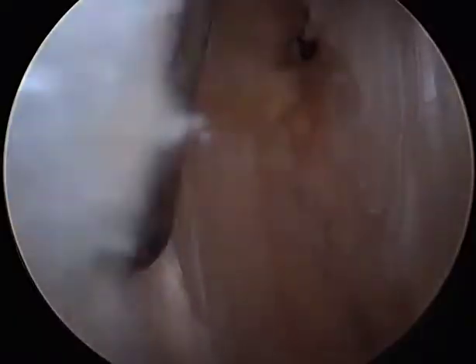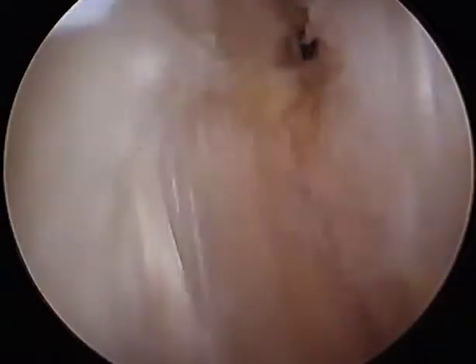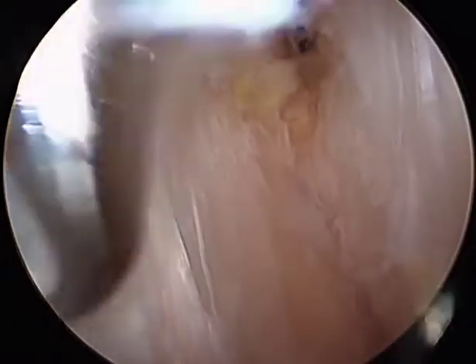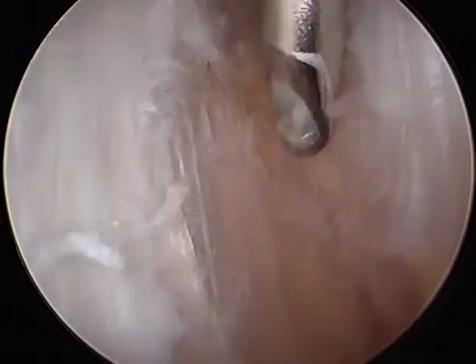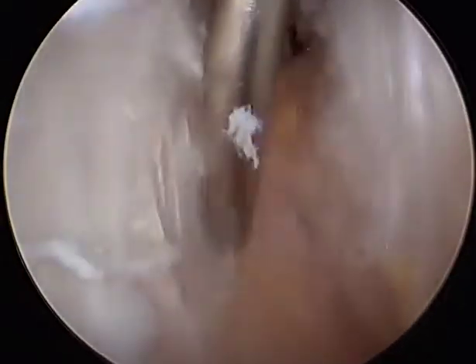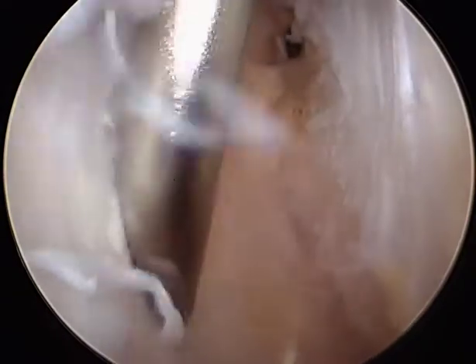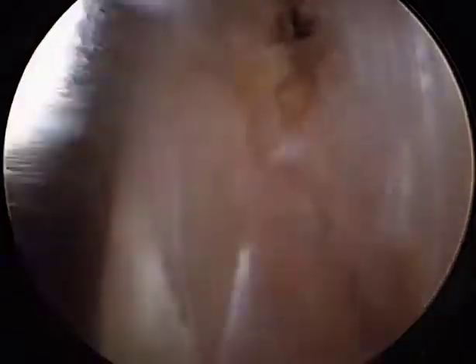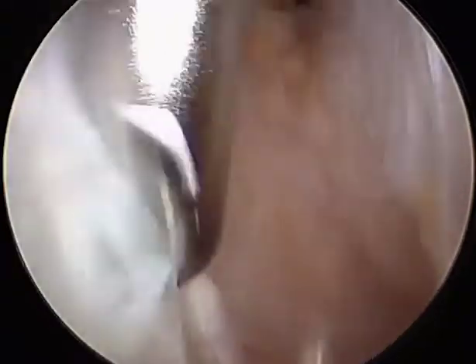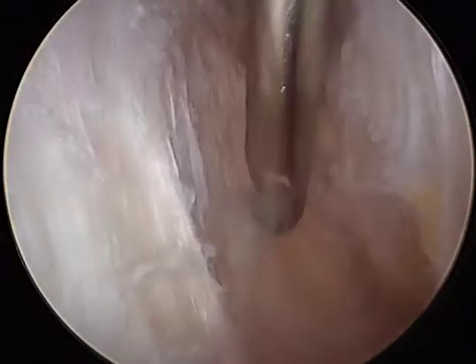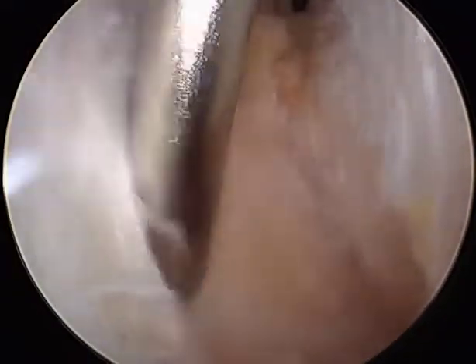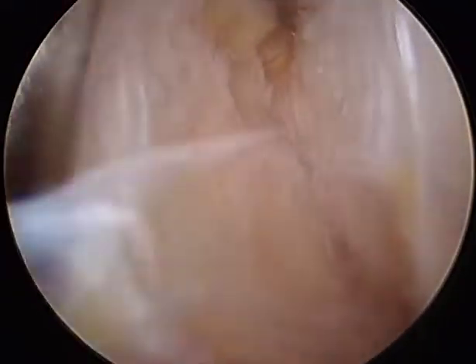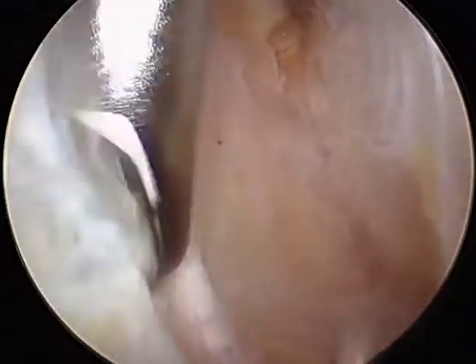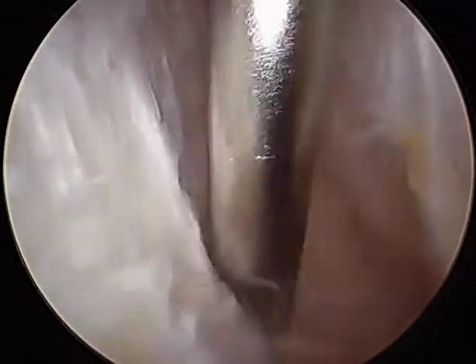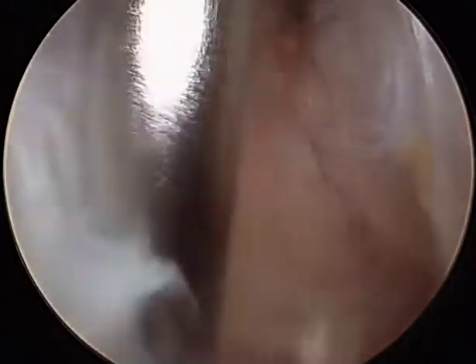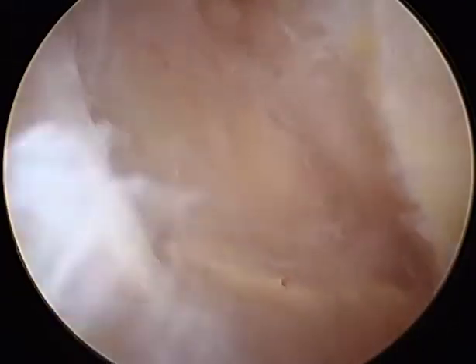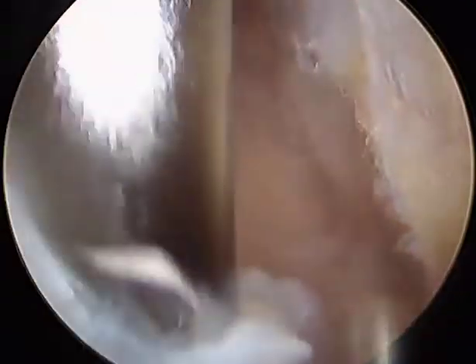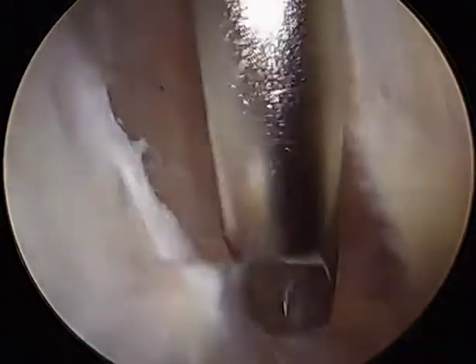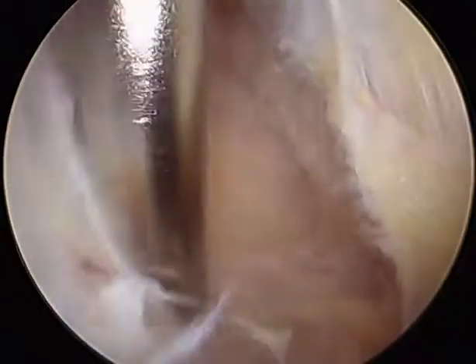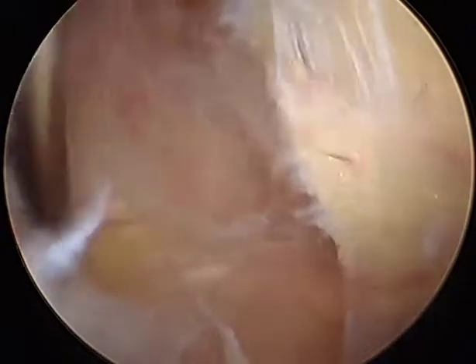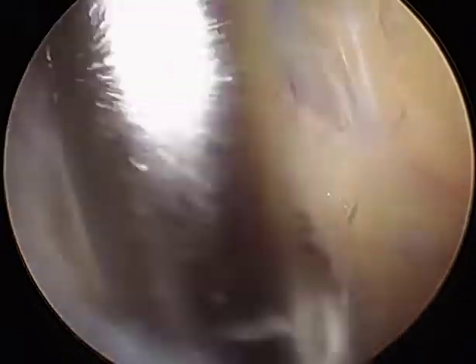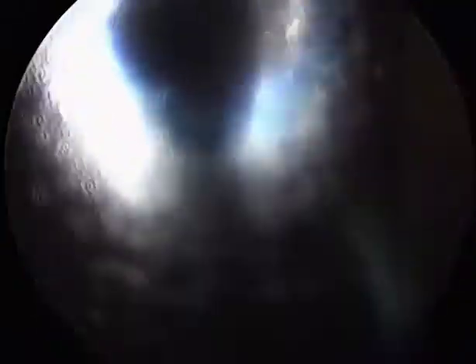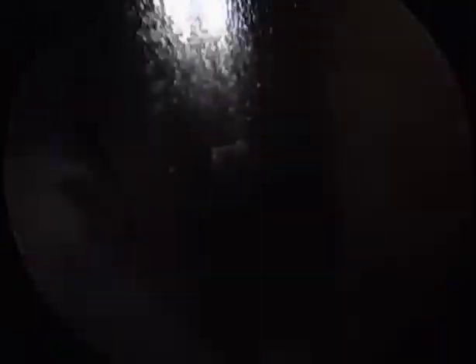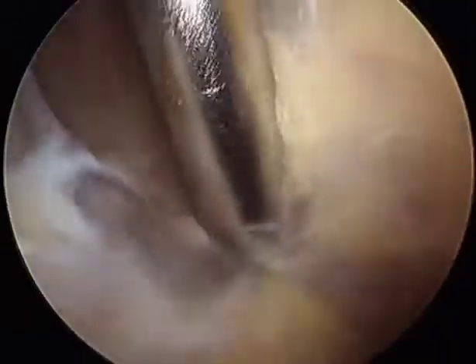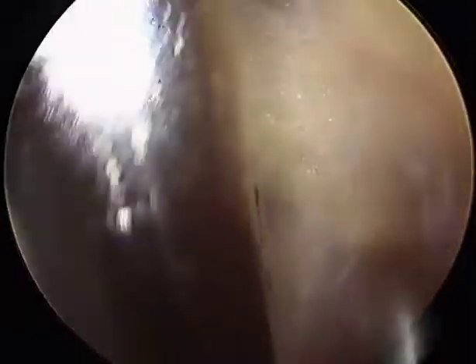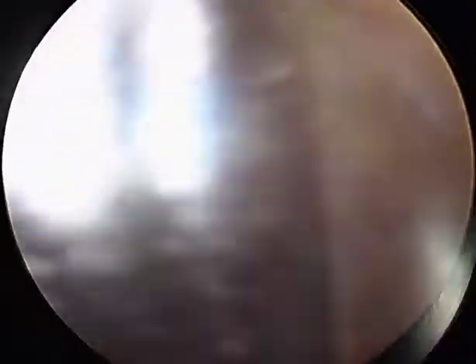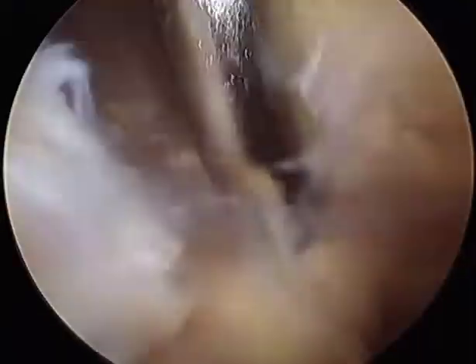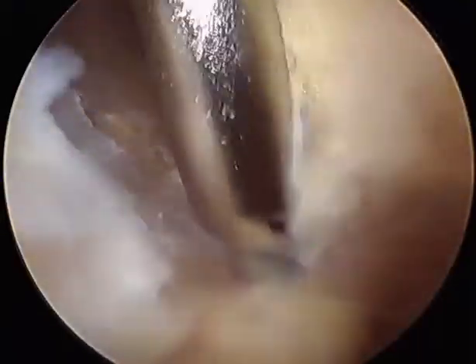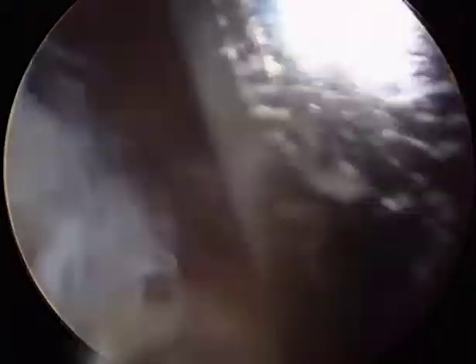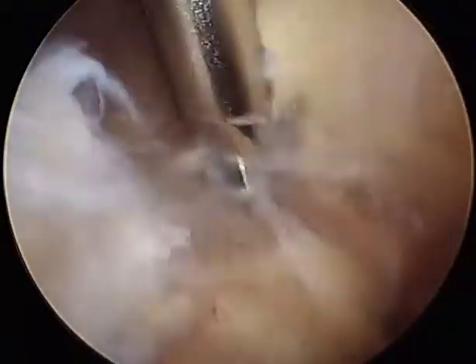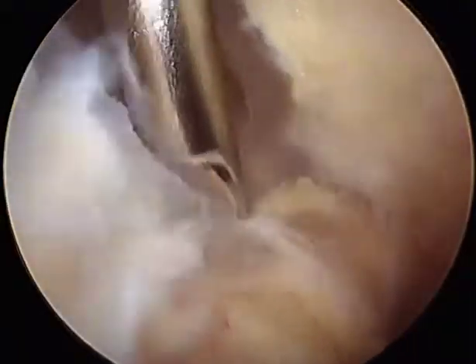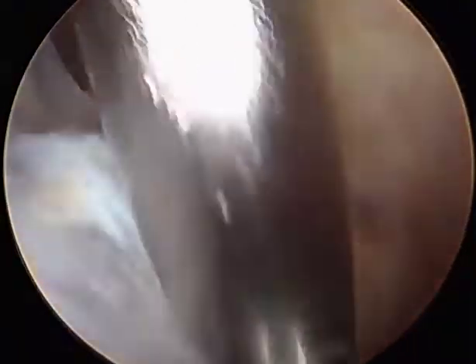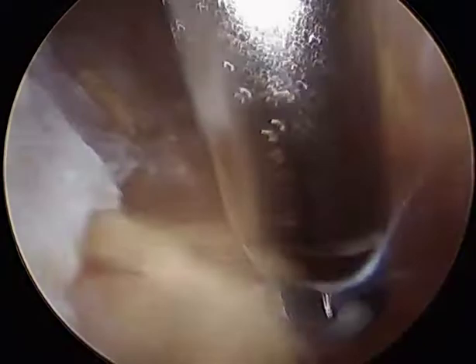As we strip the soft tissue off the capsule, the iliotibial band is becoming more apparent to the left side.